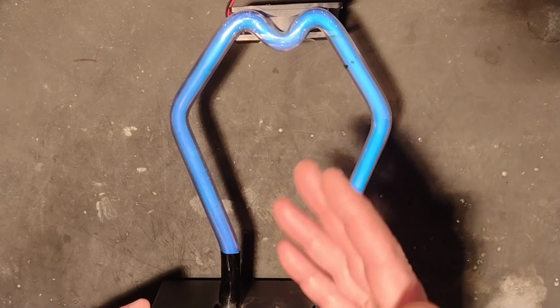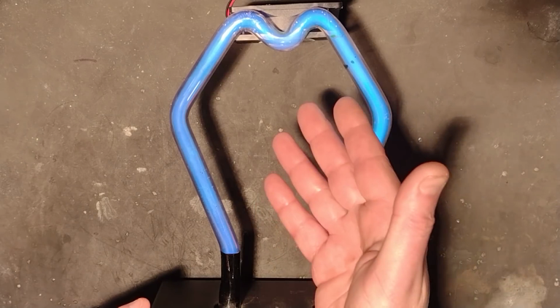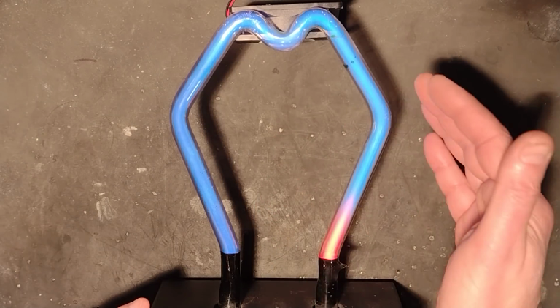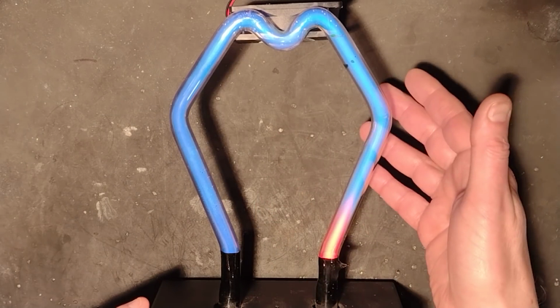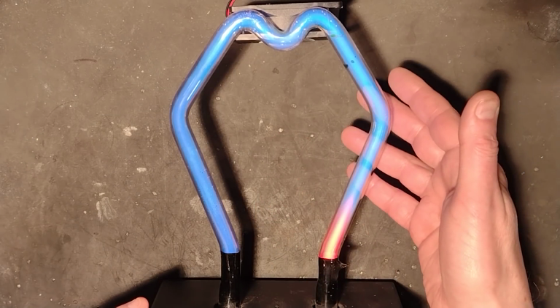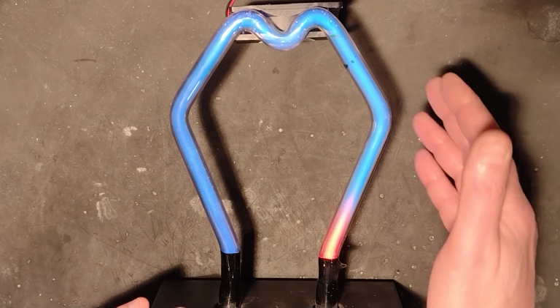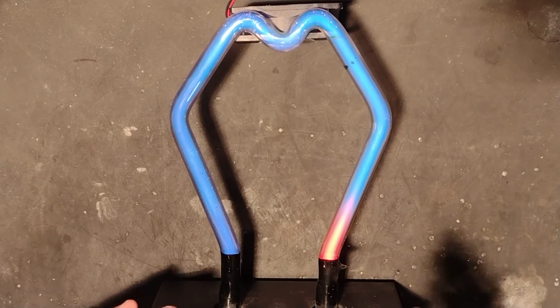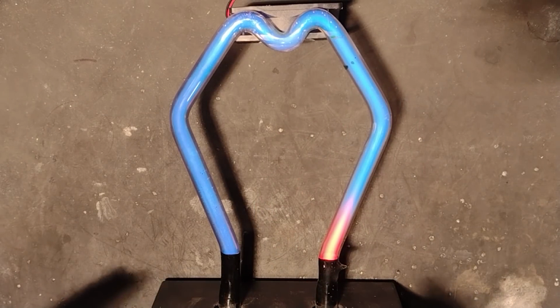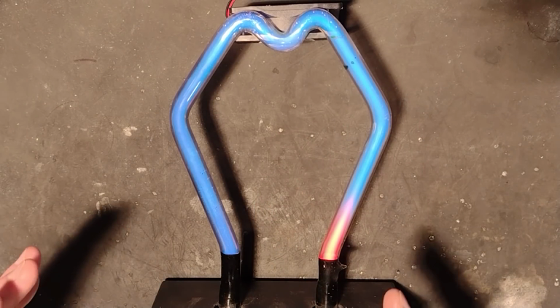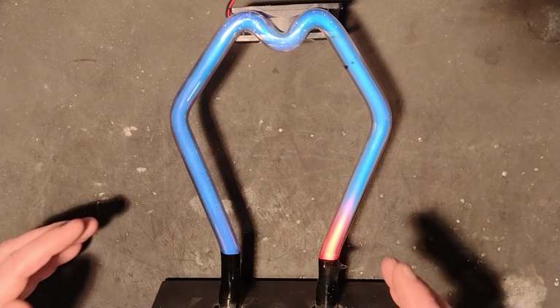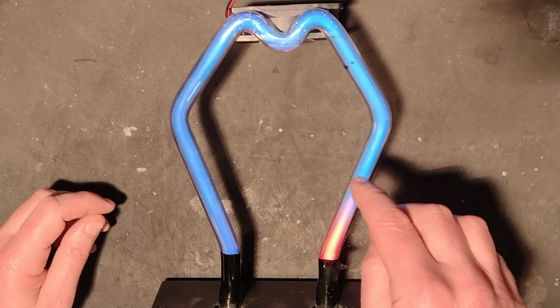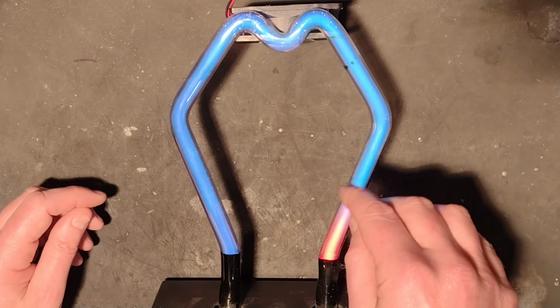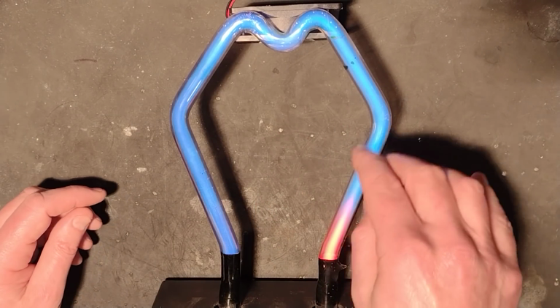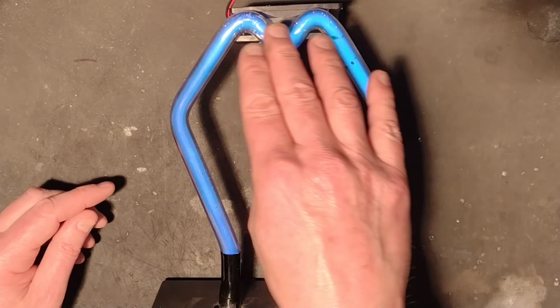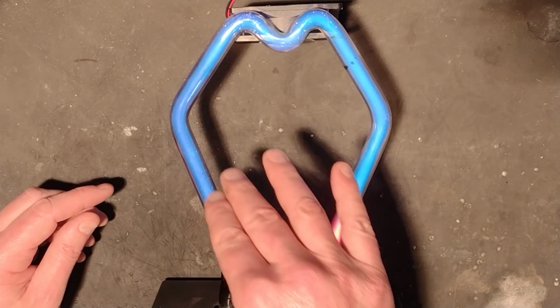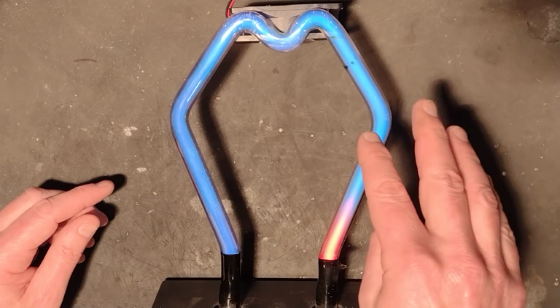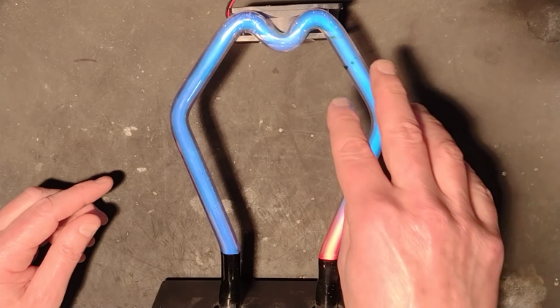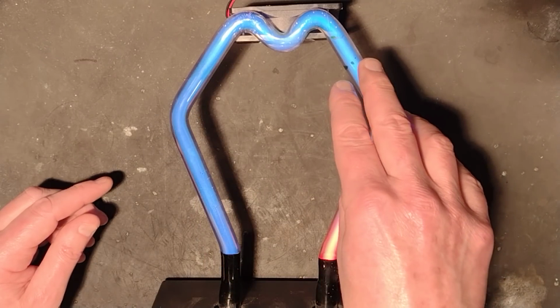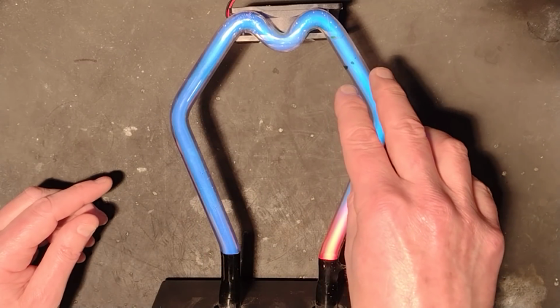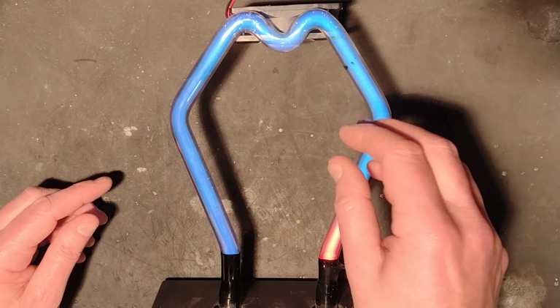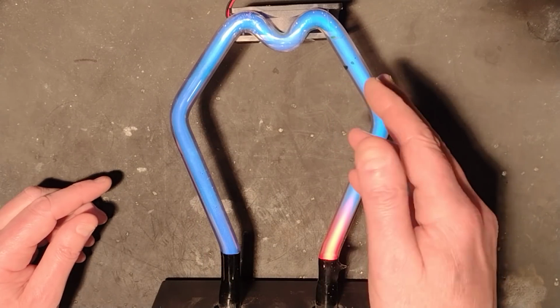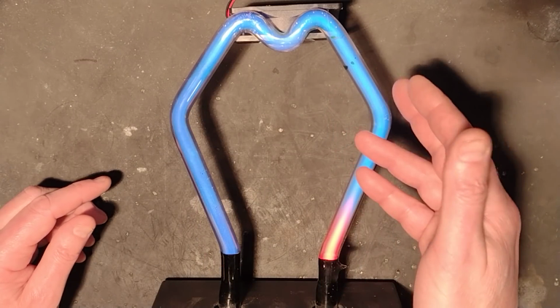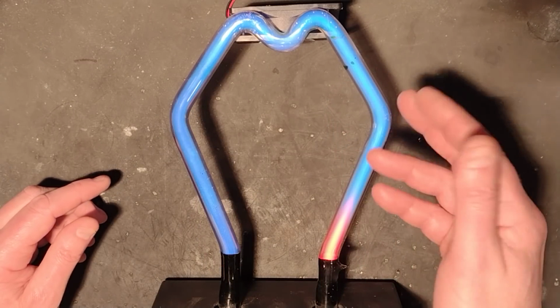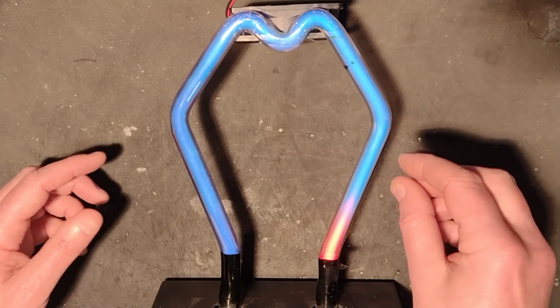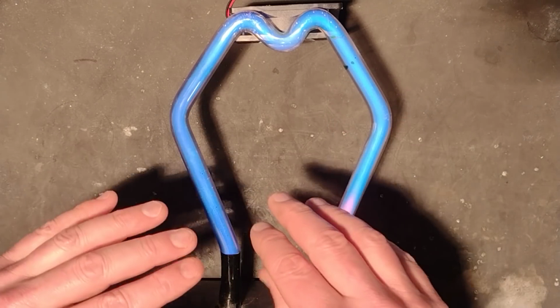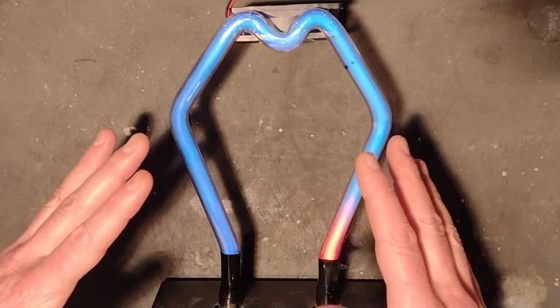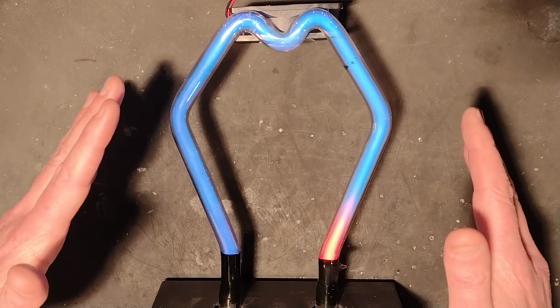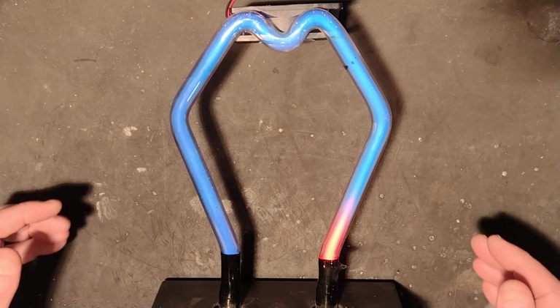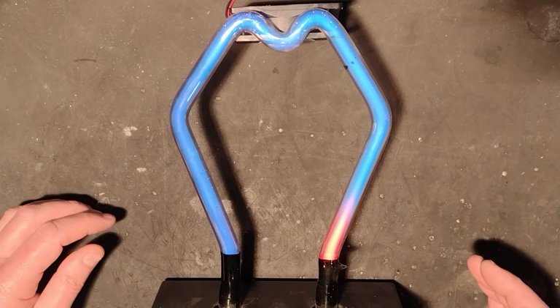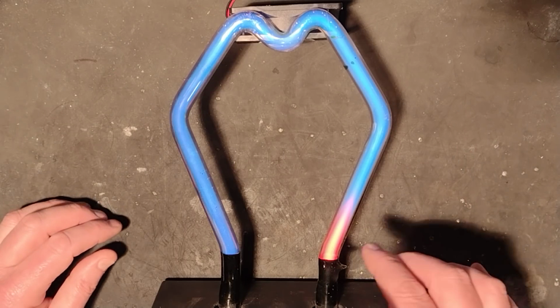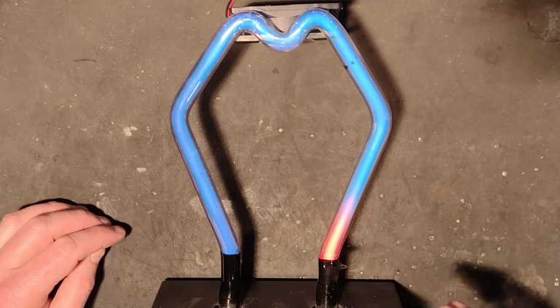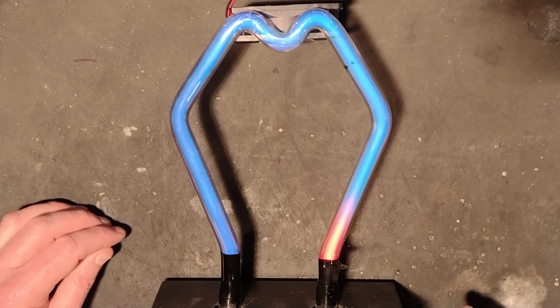Not much visible light, which is why this tube isn't very bright. However, what they normally do is coat the inside of the tube with phosphor. The mercury vapour's ultraviolet wavelength stimulates the phosphor, and it makes for bright neon and fluorescent tubes — in this case, neon.